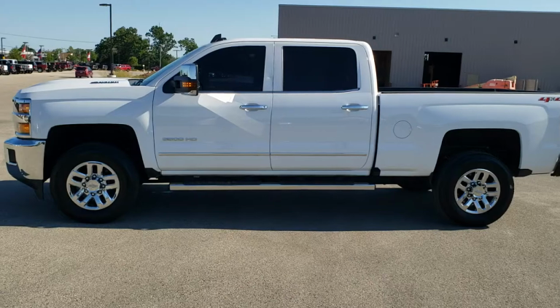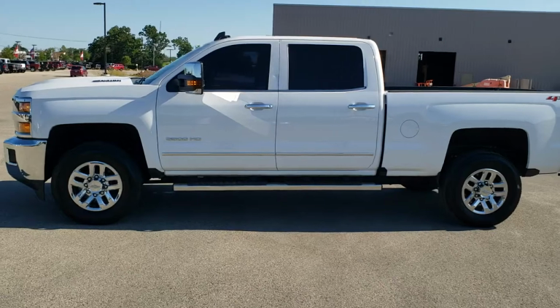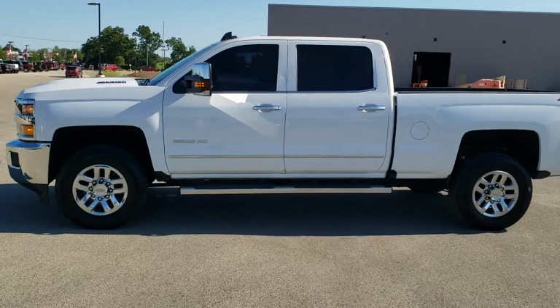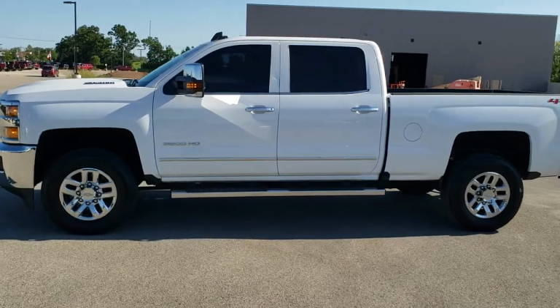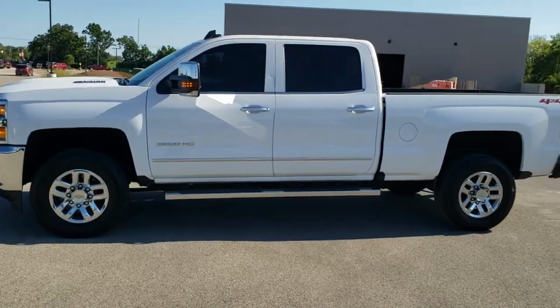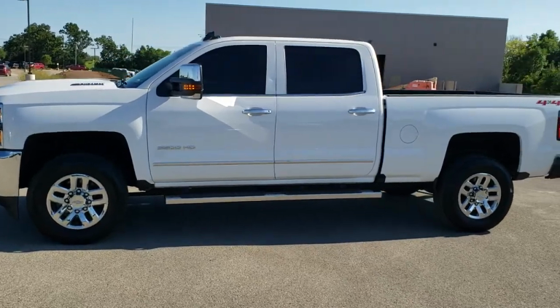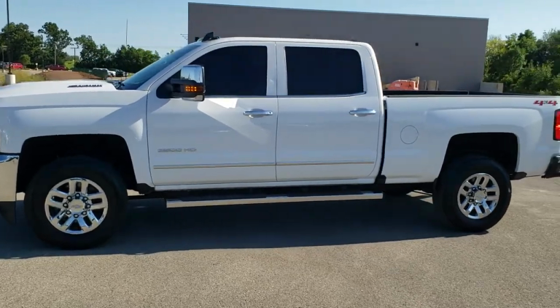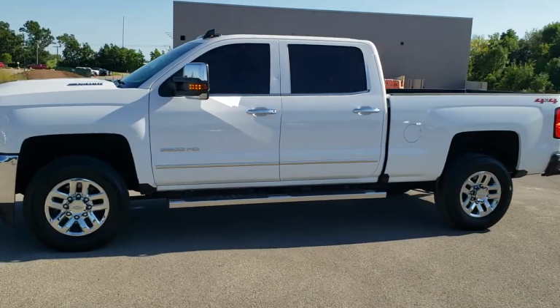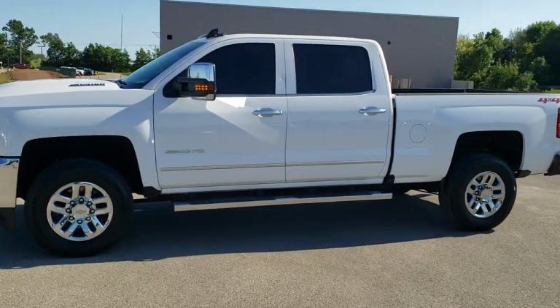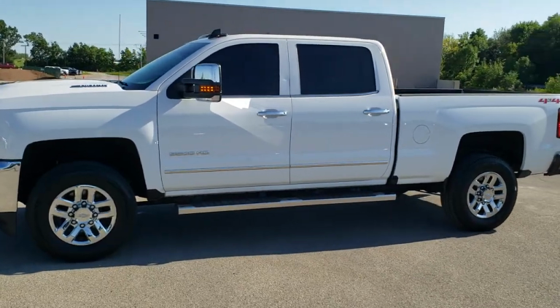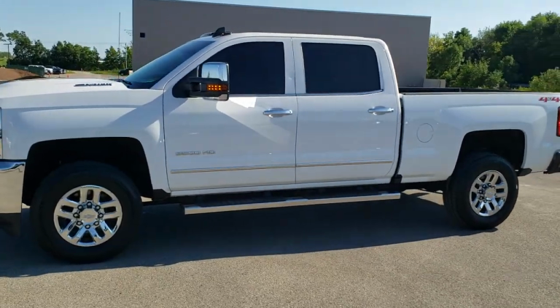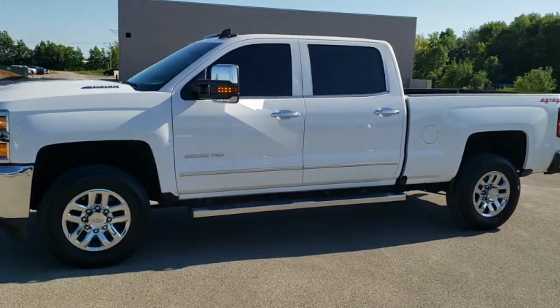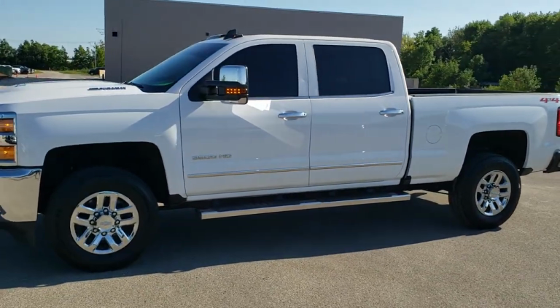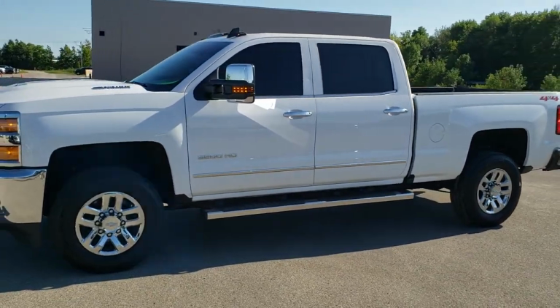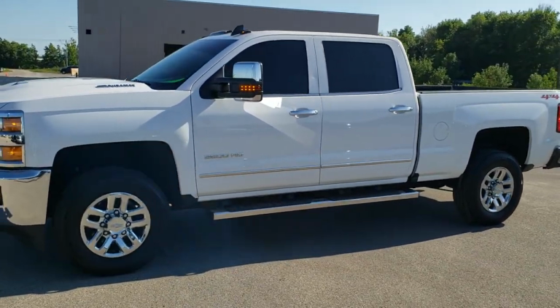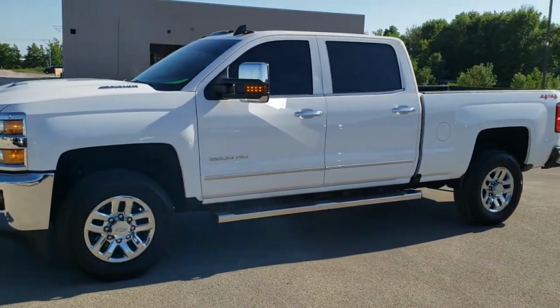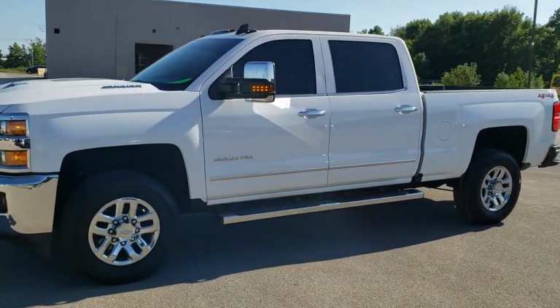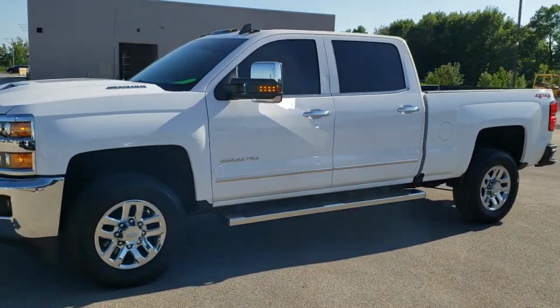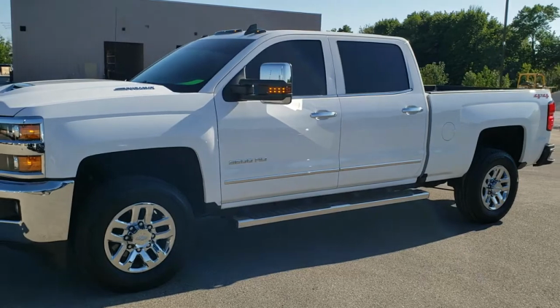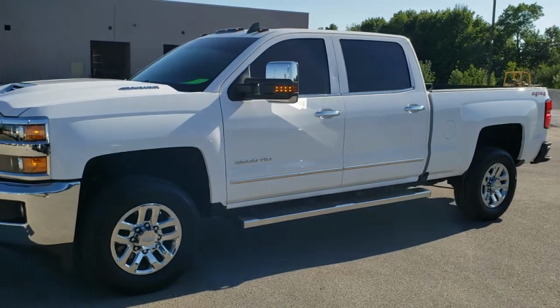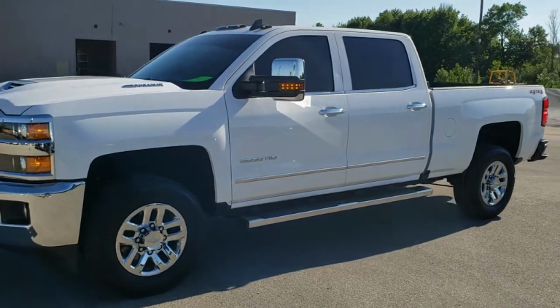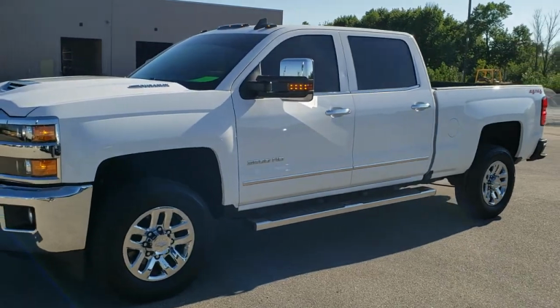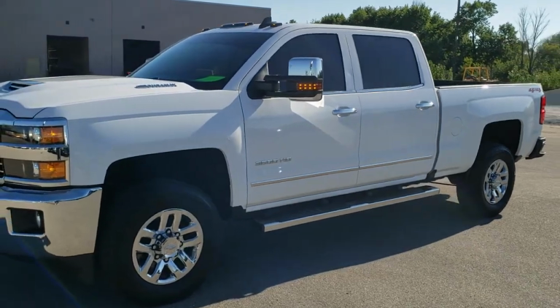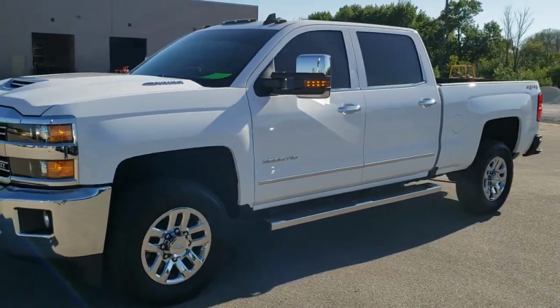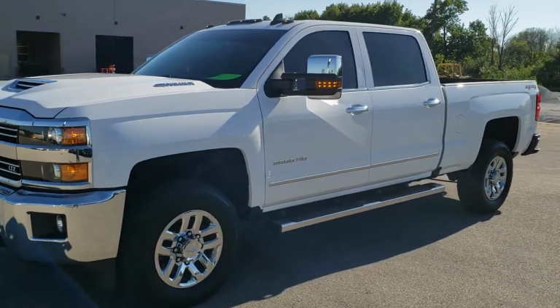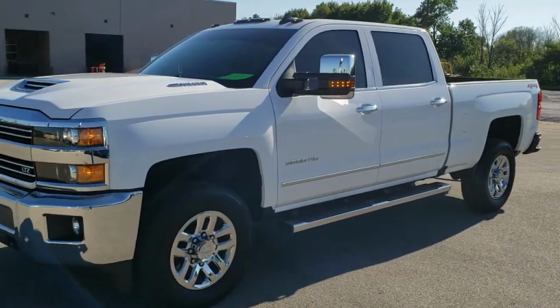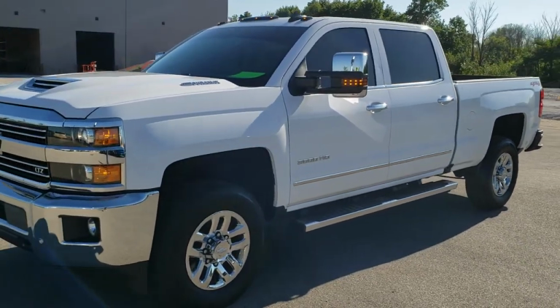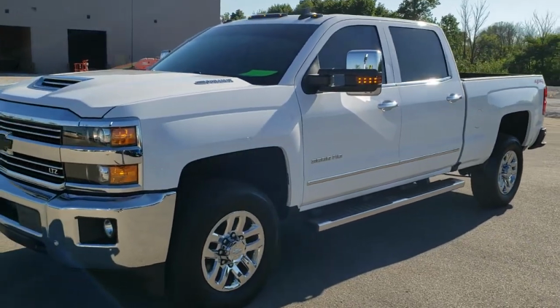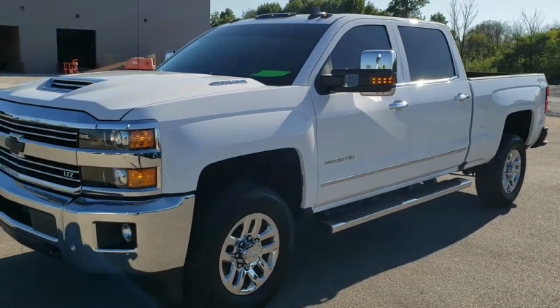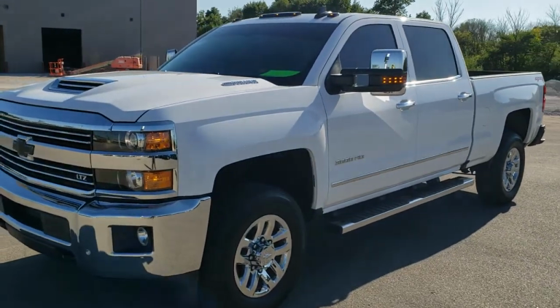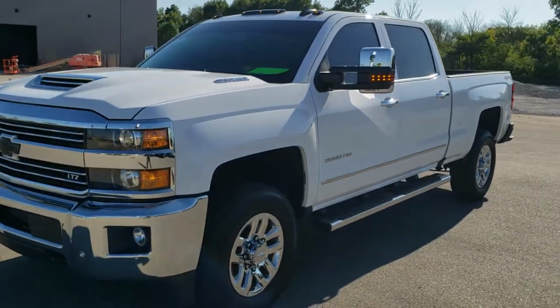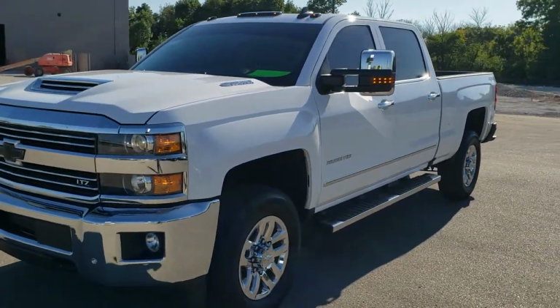This is stock number 10953. We are here at Summit Automotive in Fond du Lac, Wisconsin — your new and used heavy duty truck headquarters.